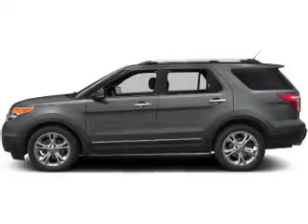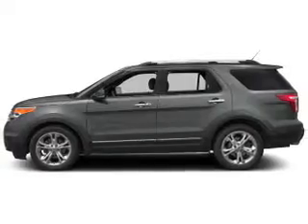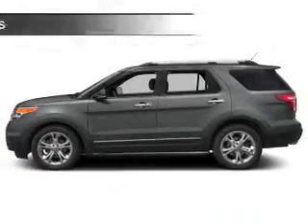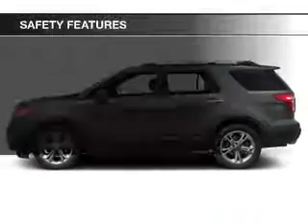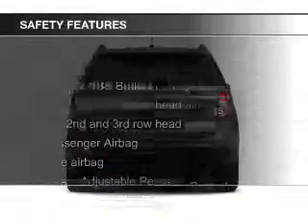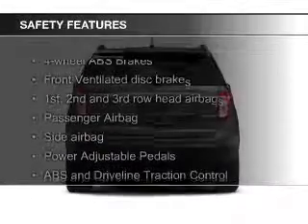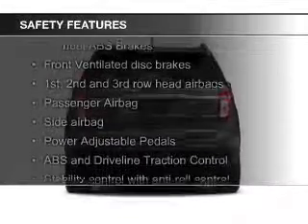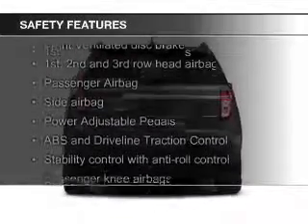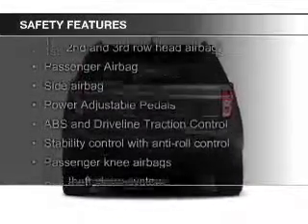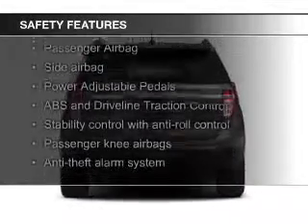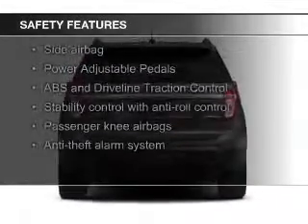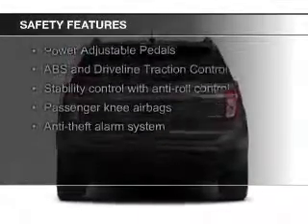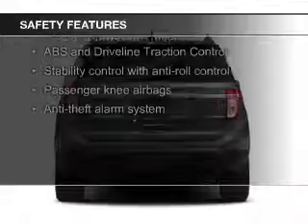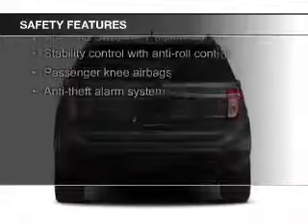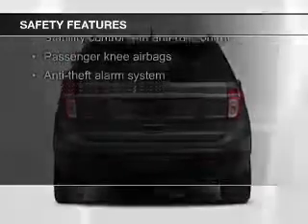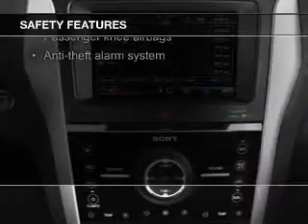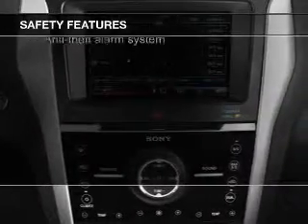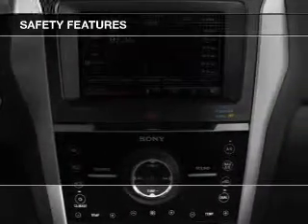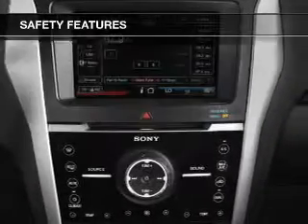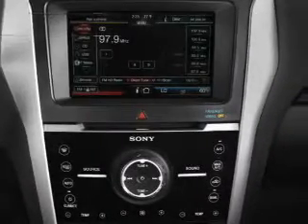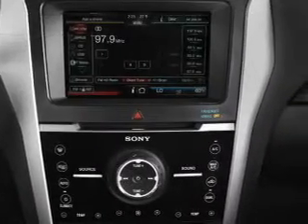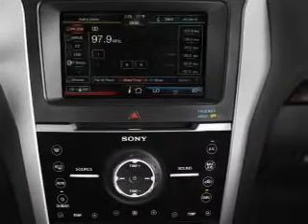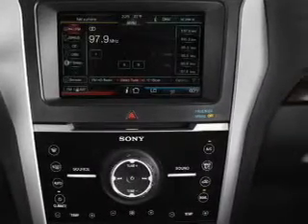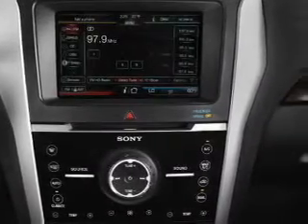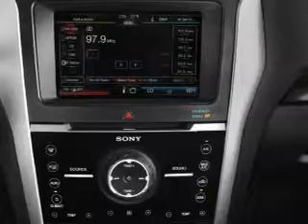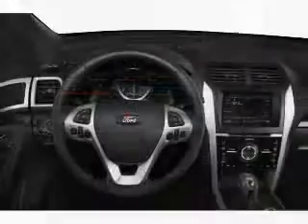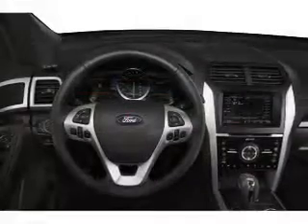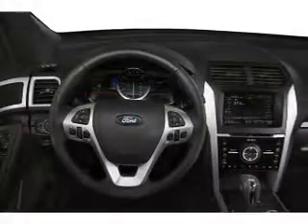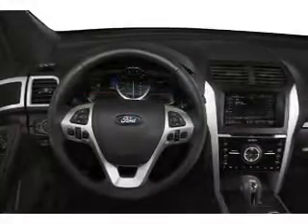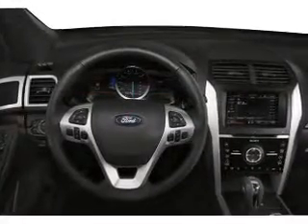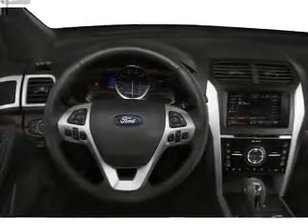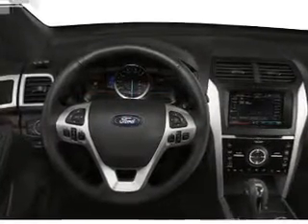Premium rims. Safety was made a priority with these features: fog lights, side airbags, second and third row head airbags, independent suspension, traction control, stability control — great quality at a great price.